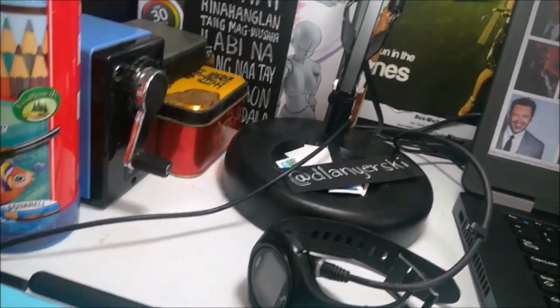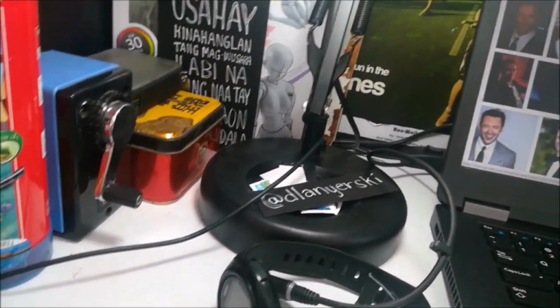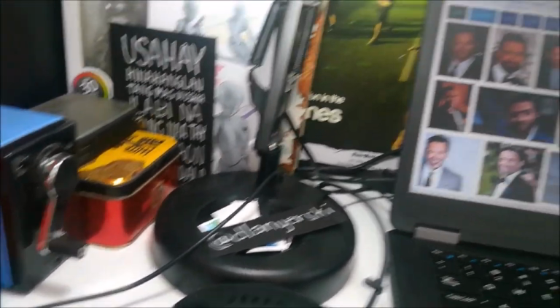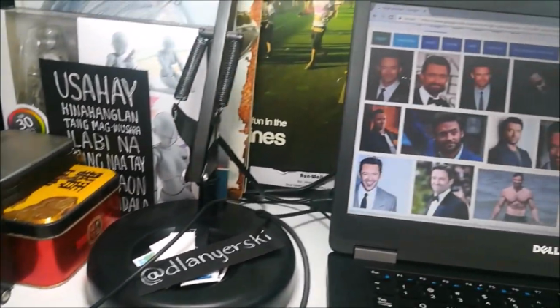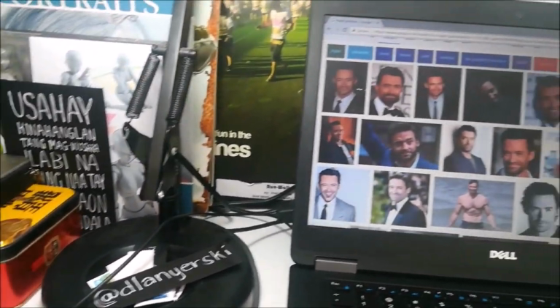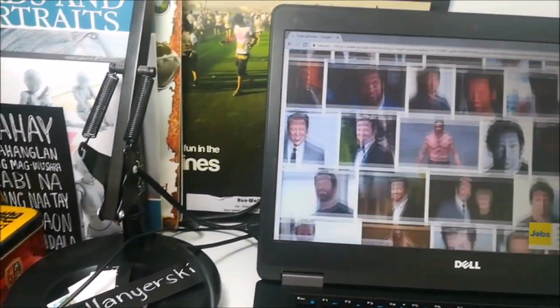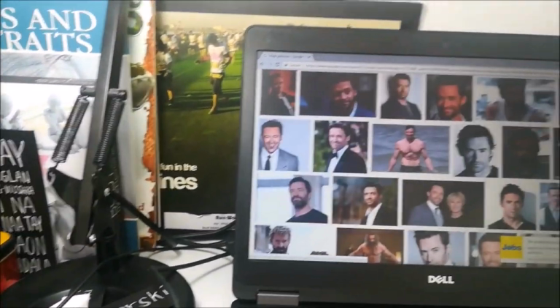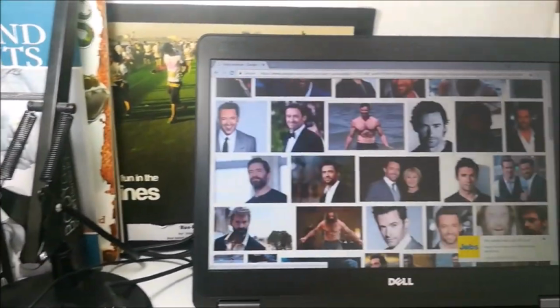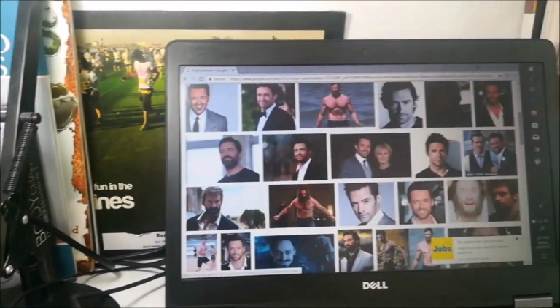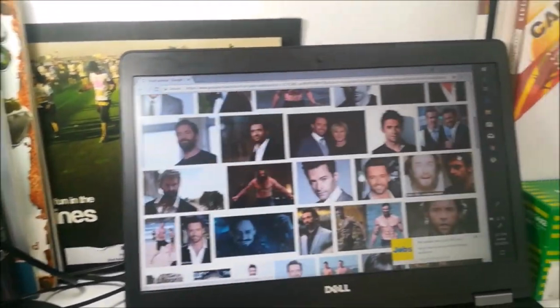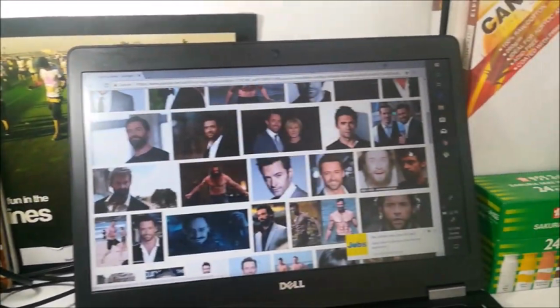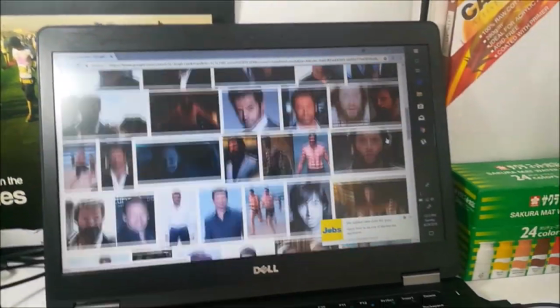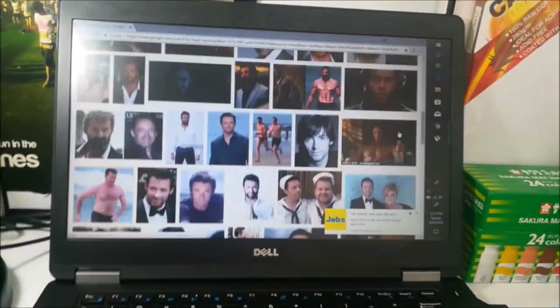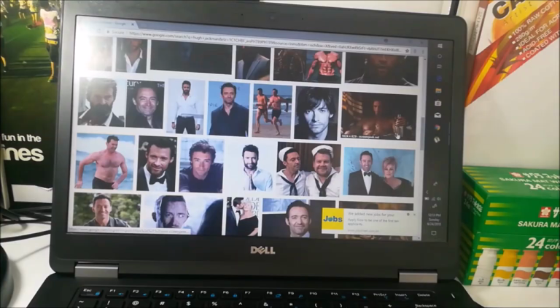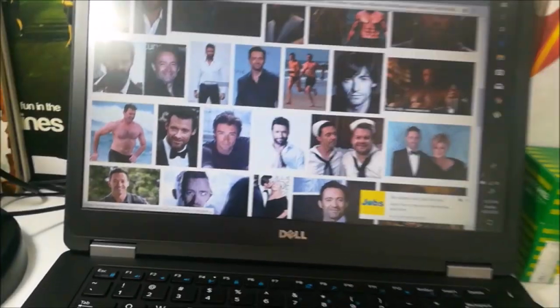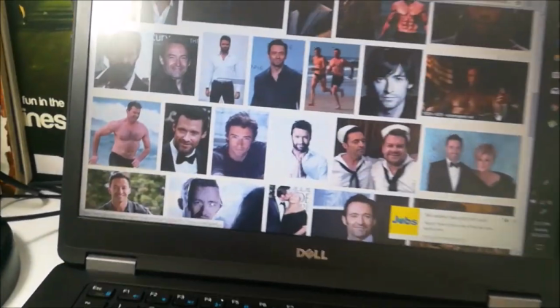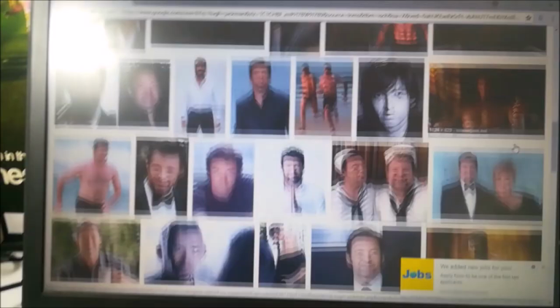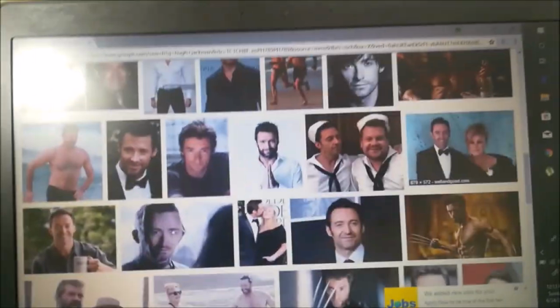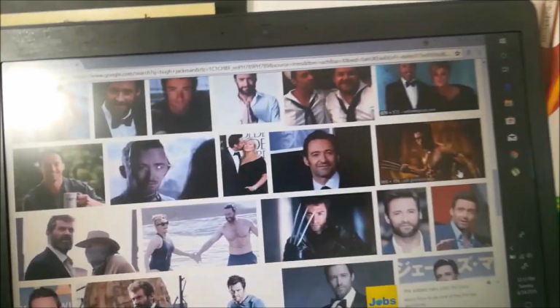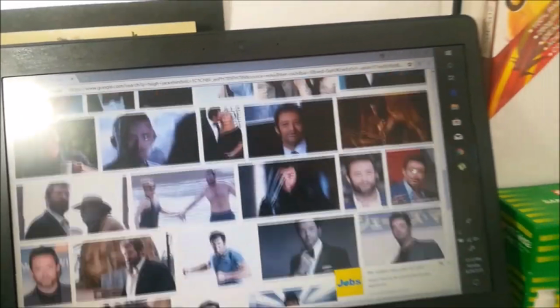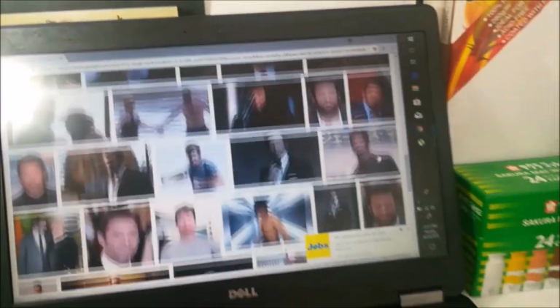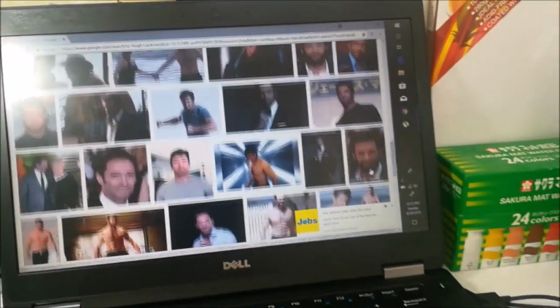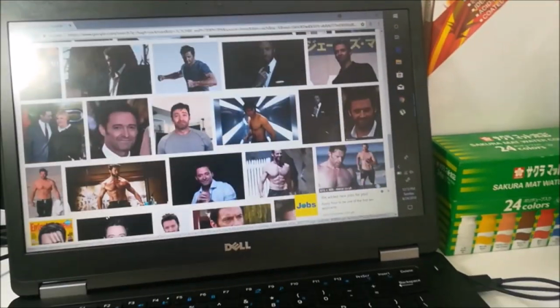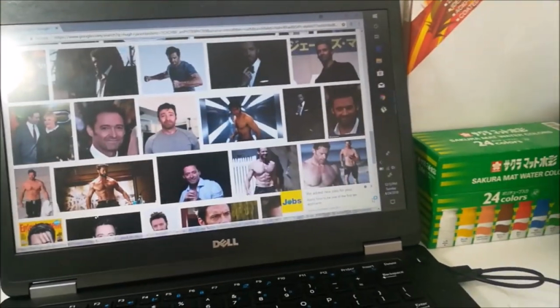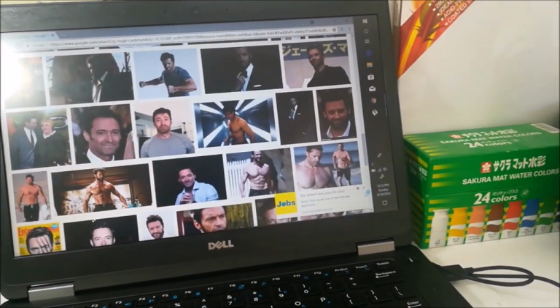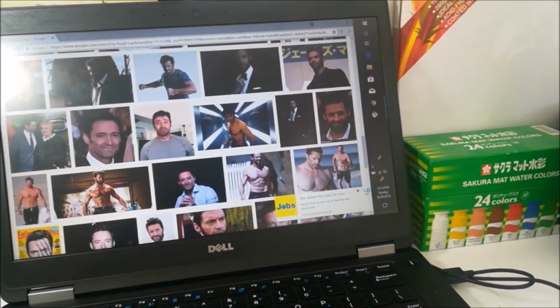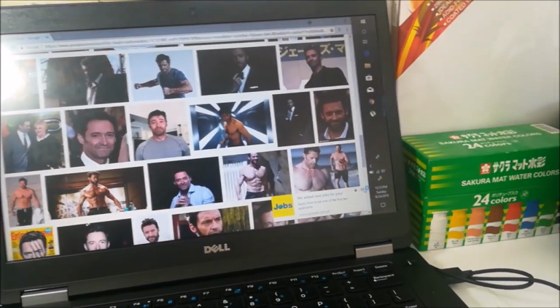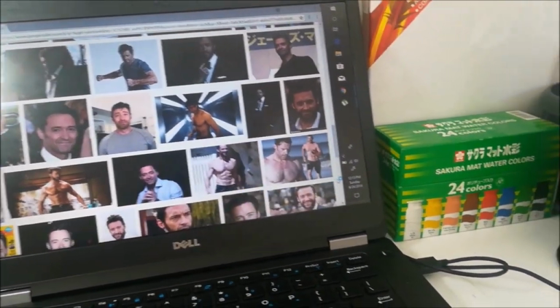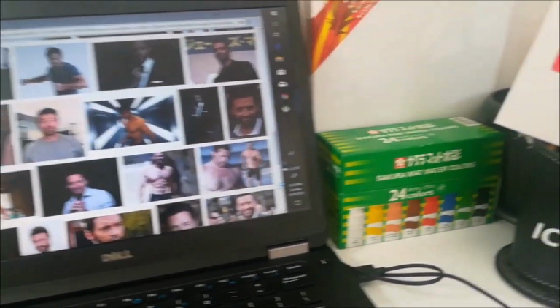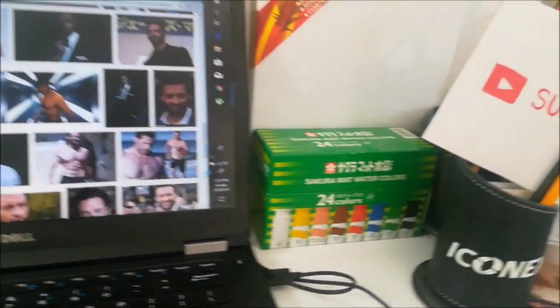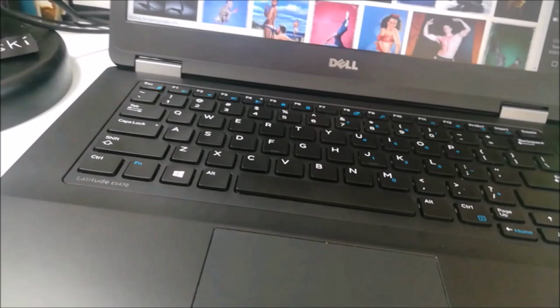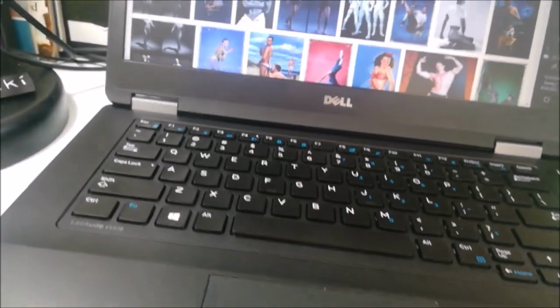The poll results suggest that I should be drawing a pinup illustration of Wolverine without the garment. Pinup is defined by dictionary.com as a large photograph of a sexually attractive person suitable for pinning on a wall — thus the word pinup.